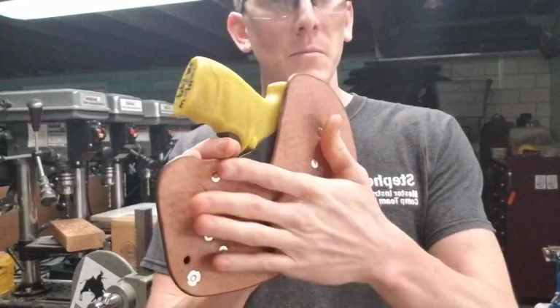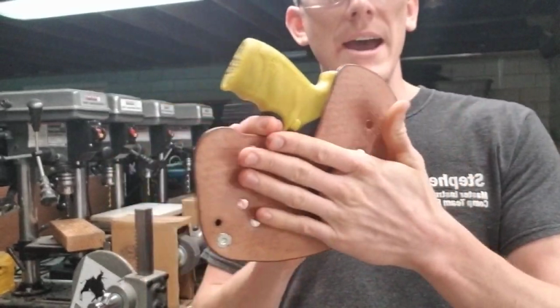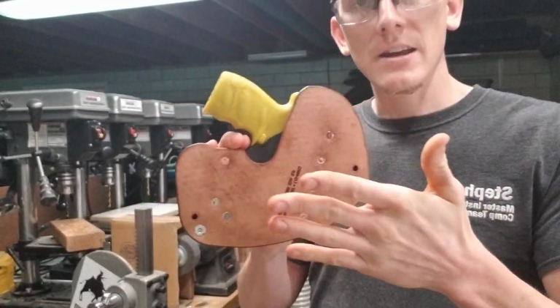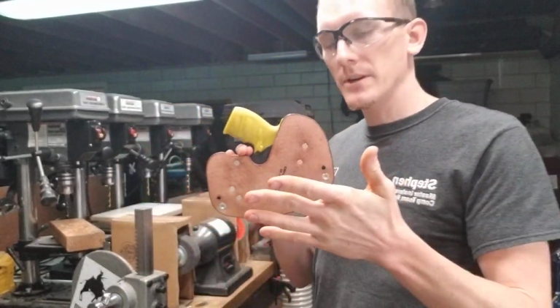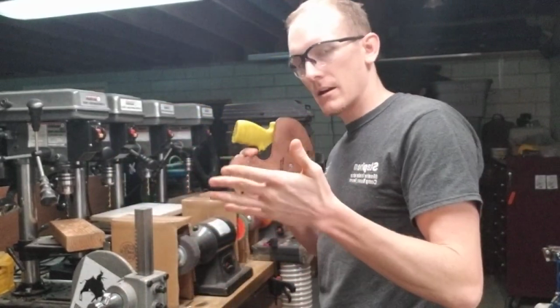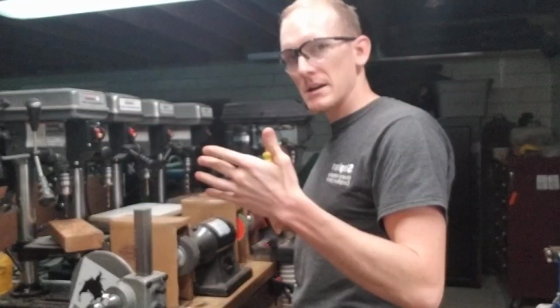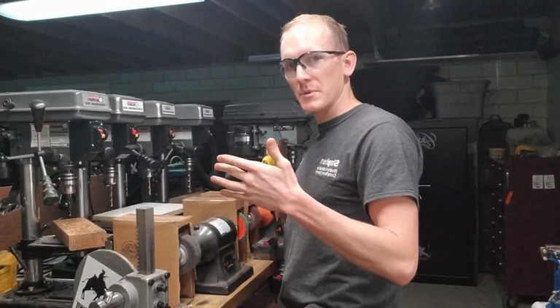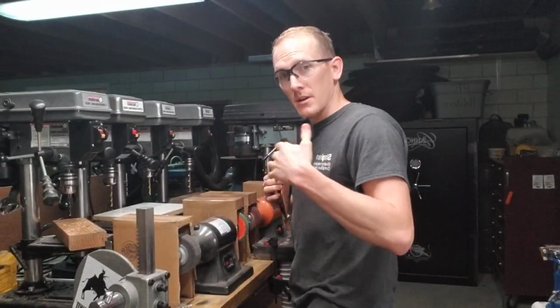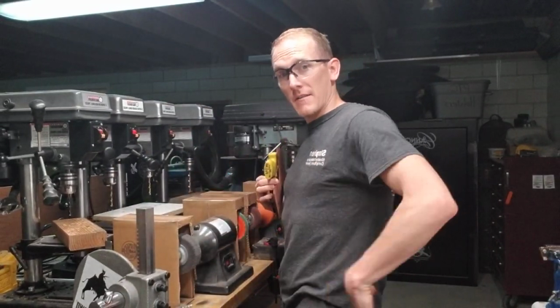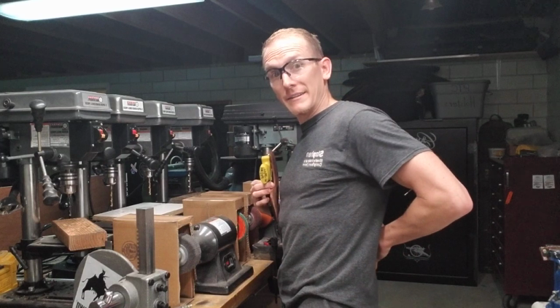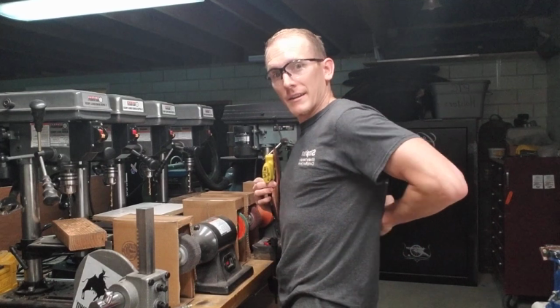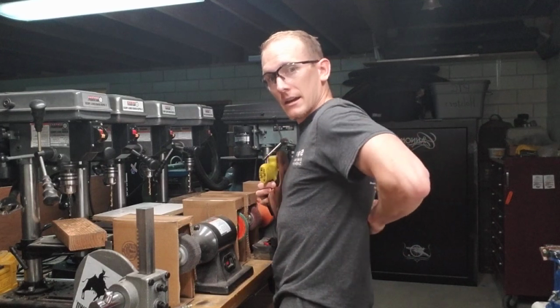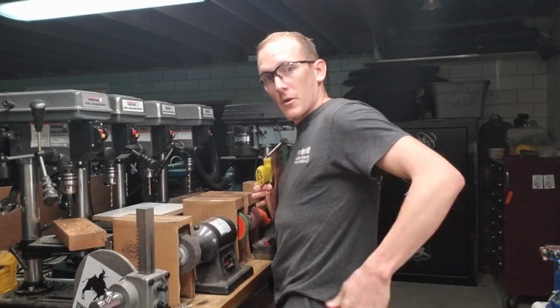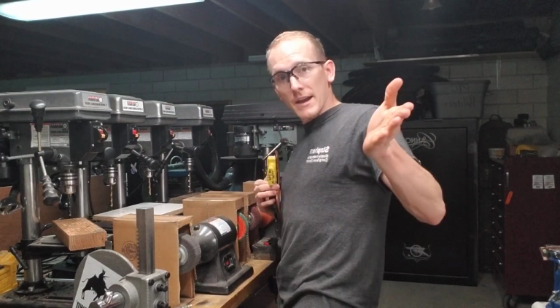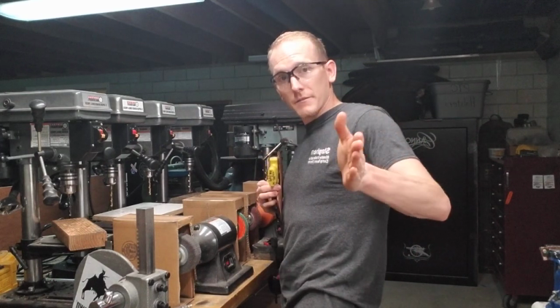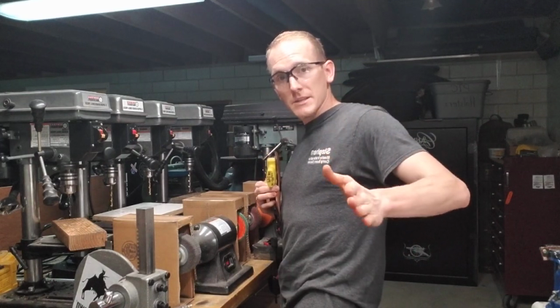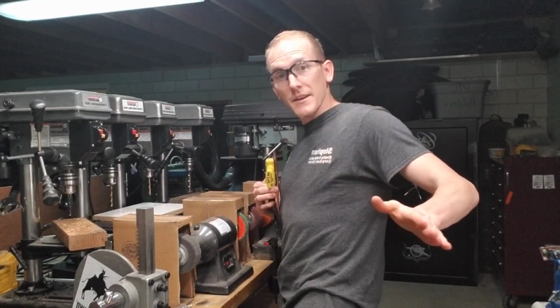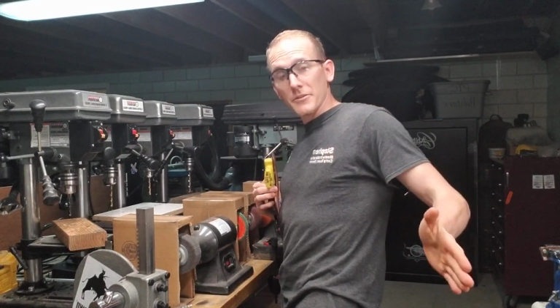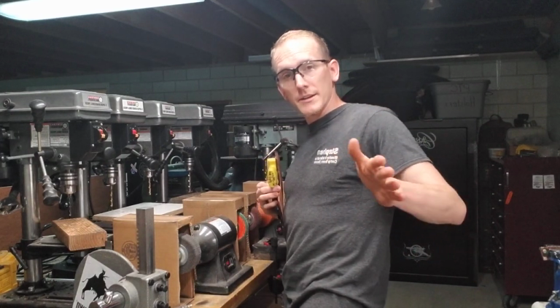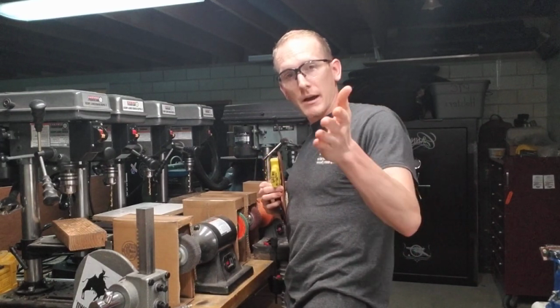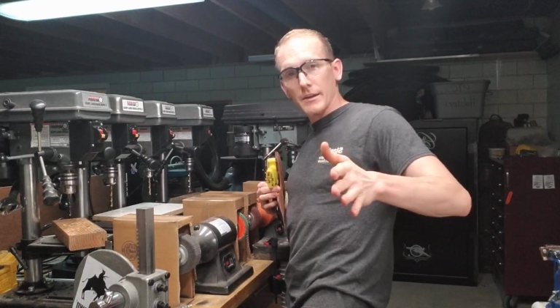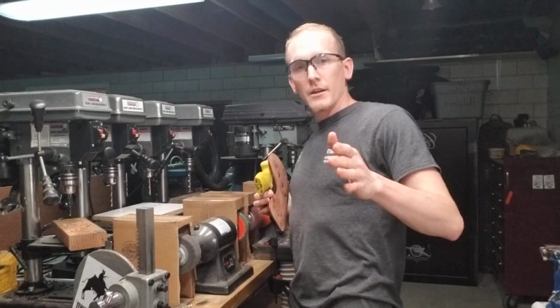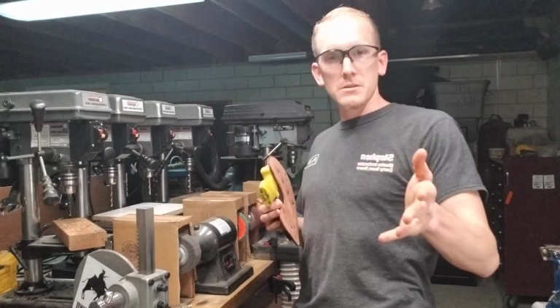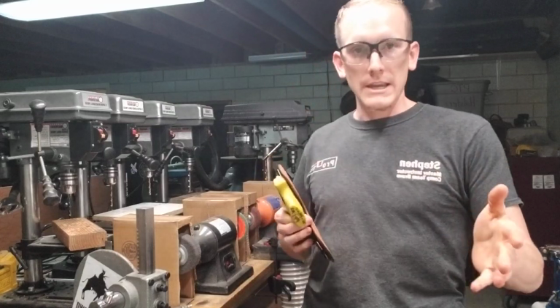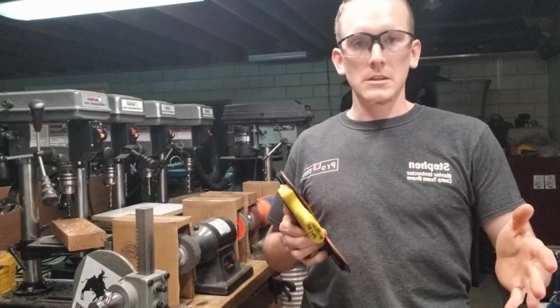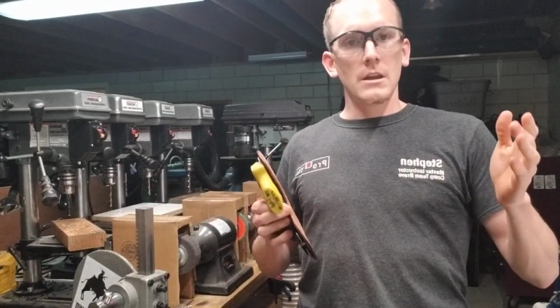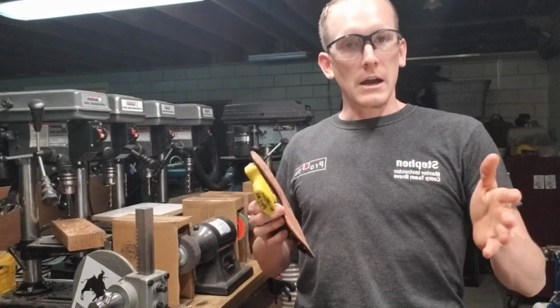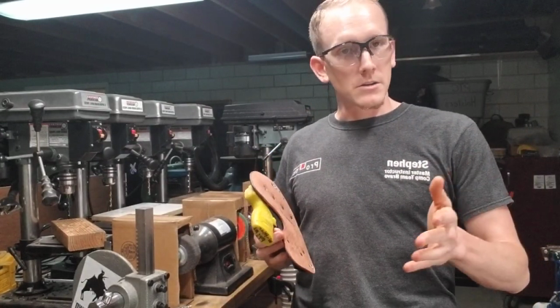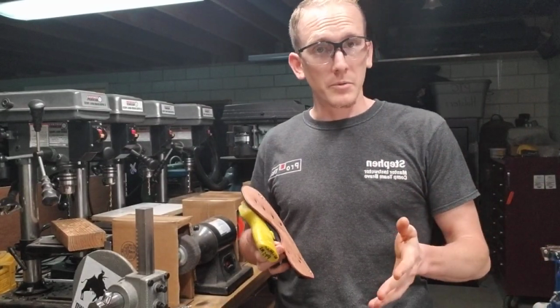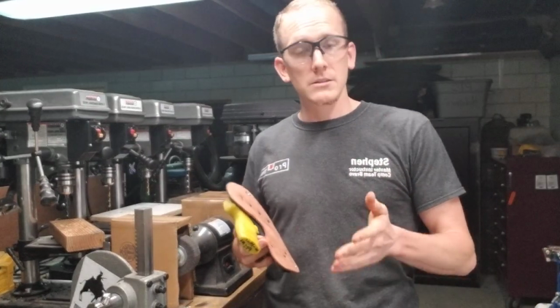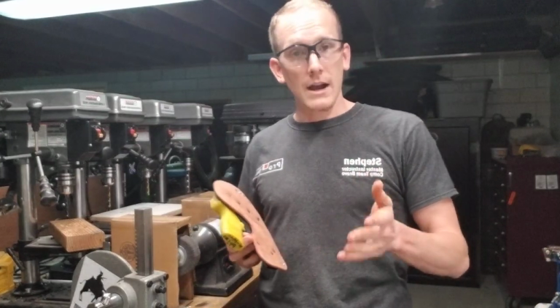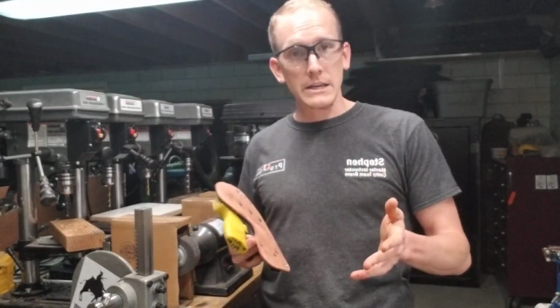Now the small of the back is a nice place to carry, especially for people who have a butt and their lower back kind of goes in and then out on their butt. Because that pocket there, especially for ladies too, is a great place to hide a gun.